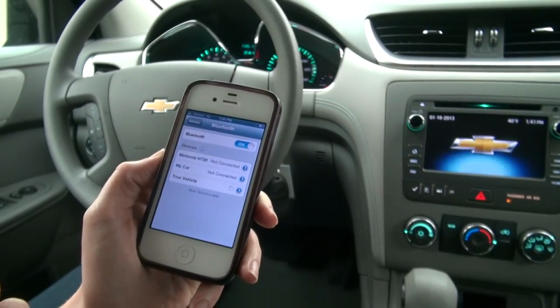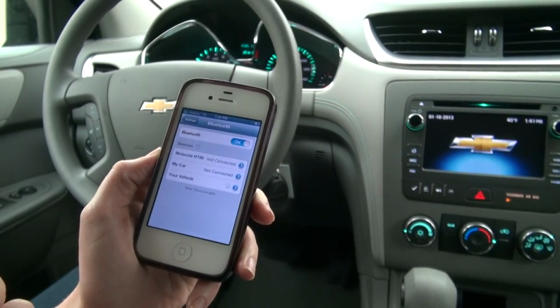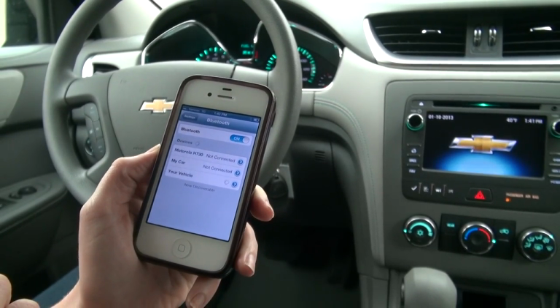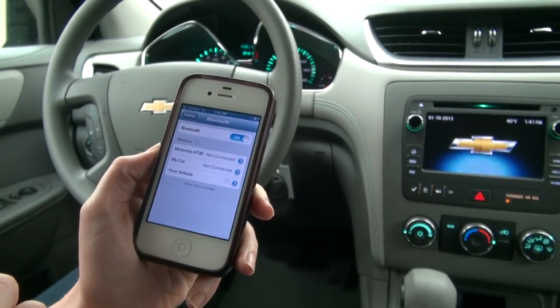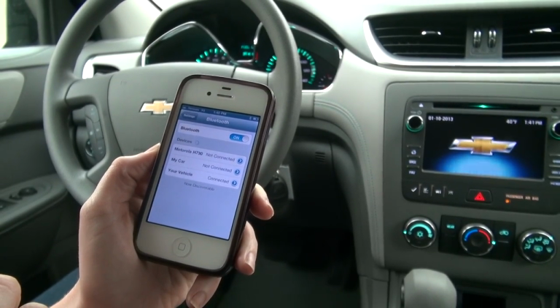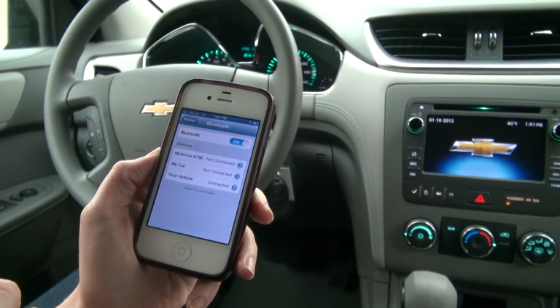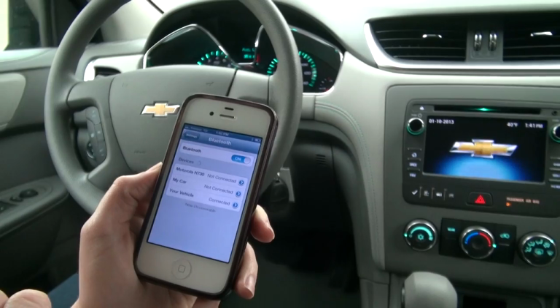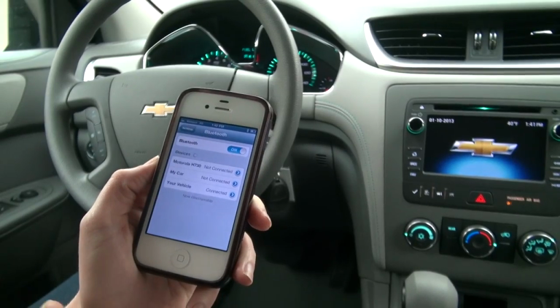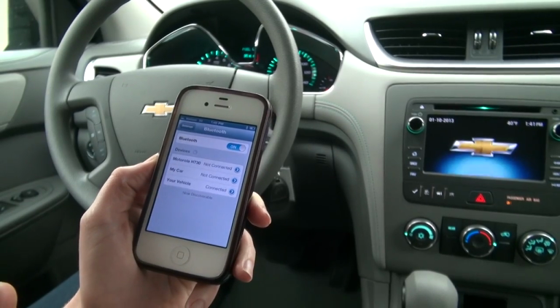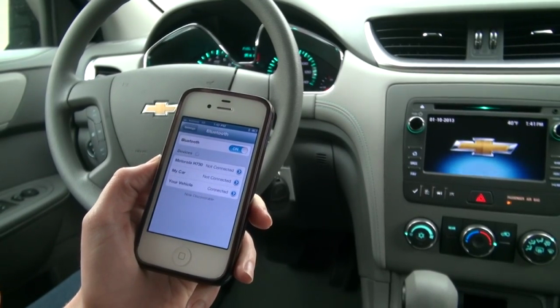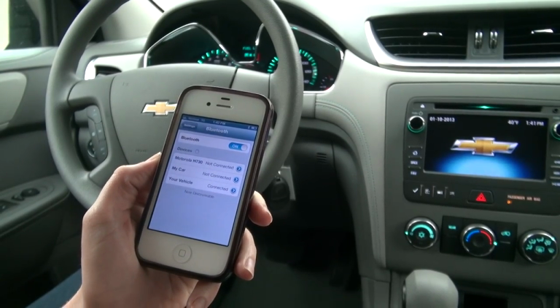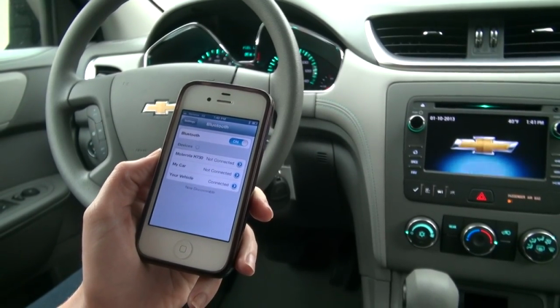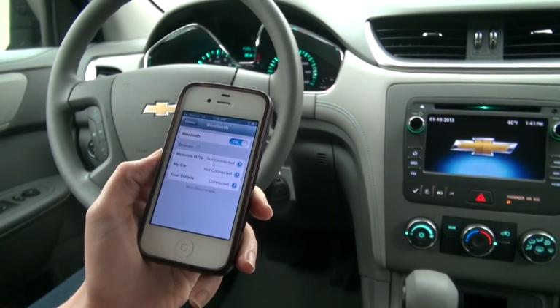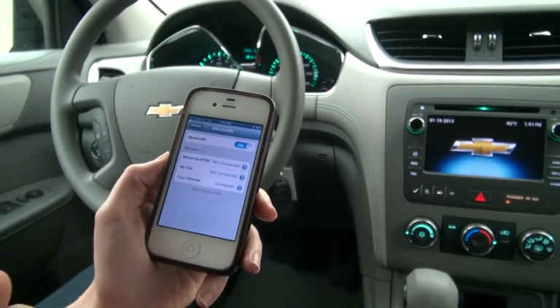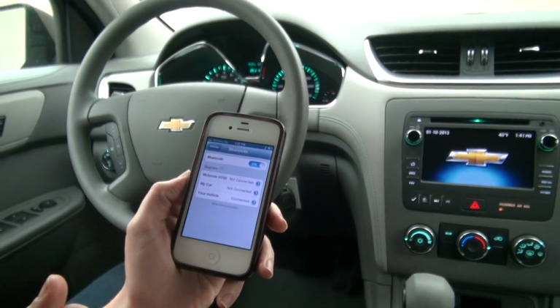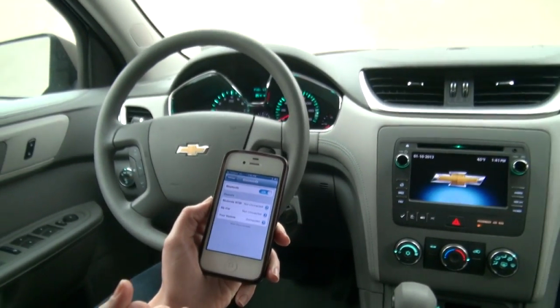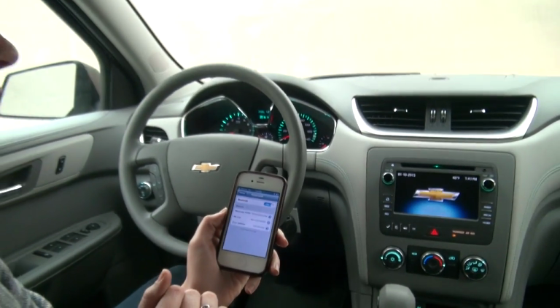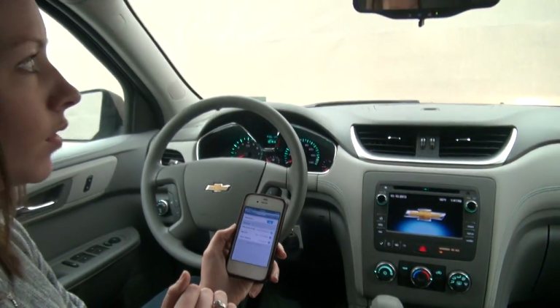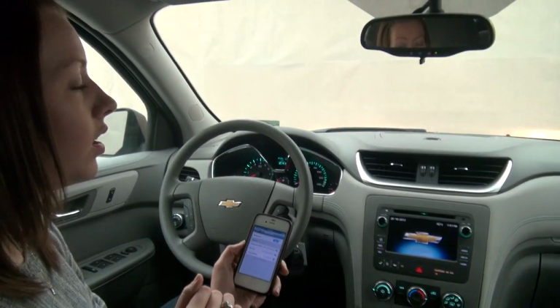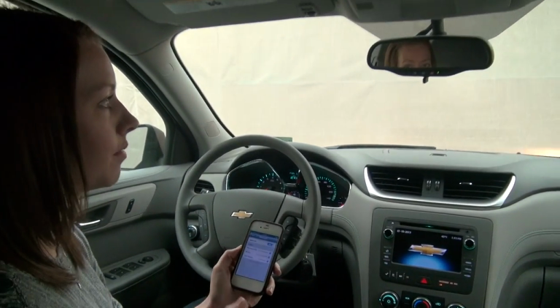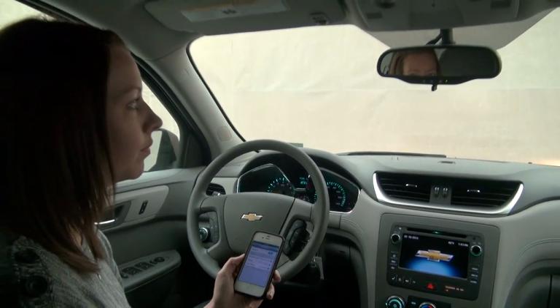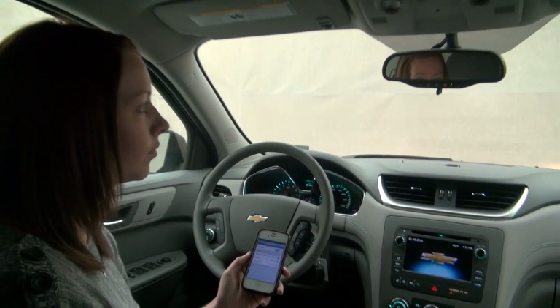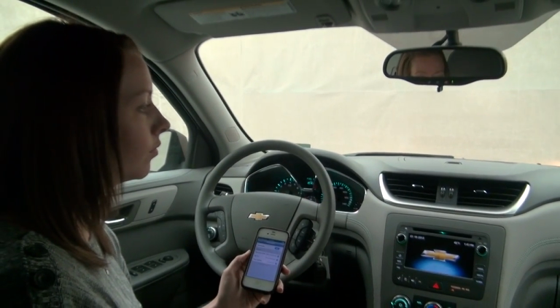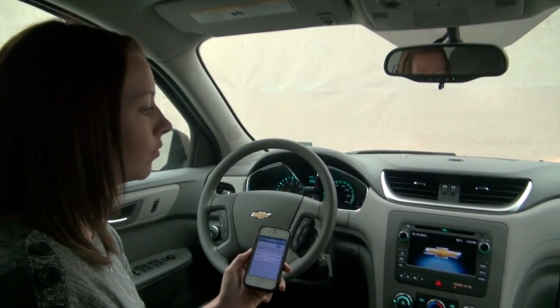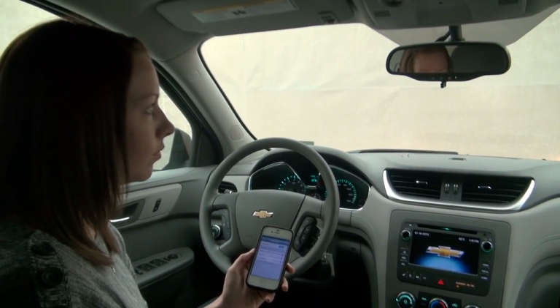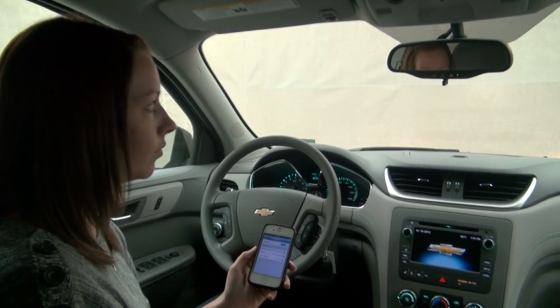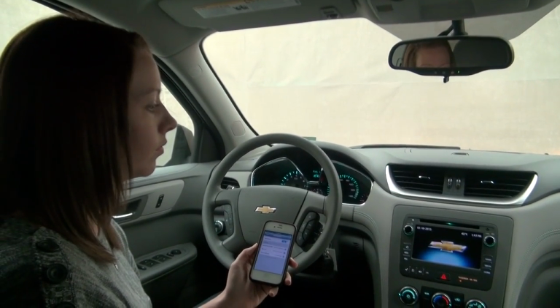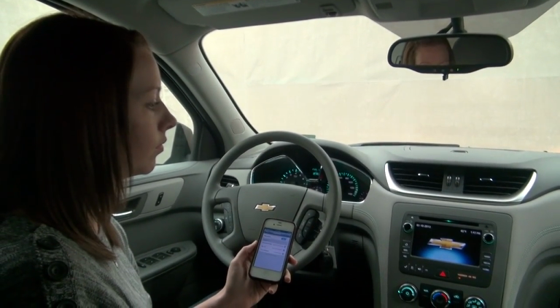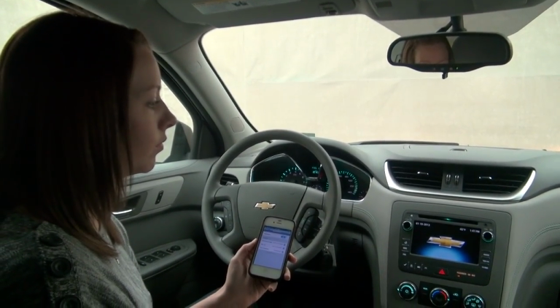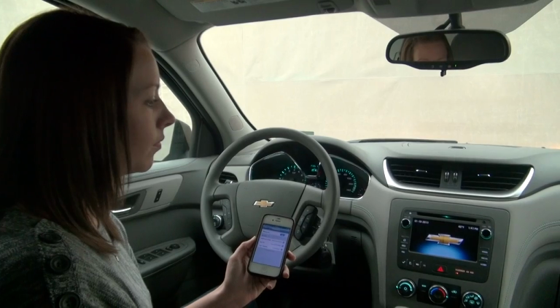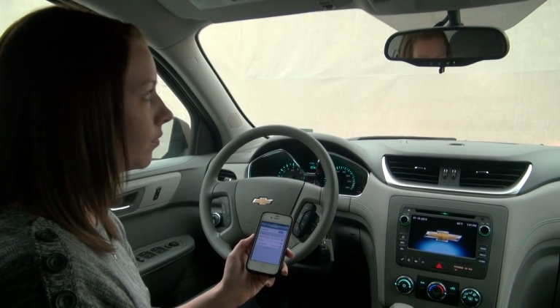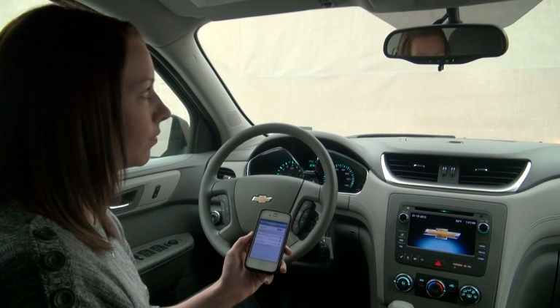The system will say: please say the name tag you want to give this phone. Say Sun Auto. It will confirm — Sun Auto, does that sound okay? Say yes. Sun Auto has been successfully paired. Returning to the main menu.